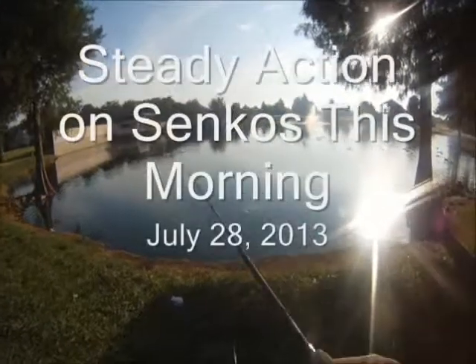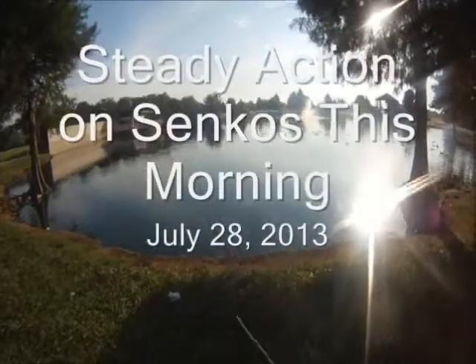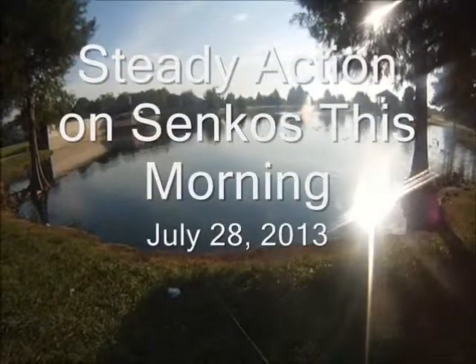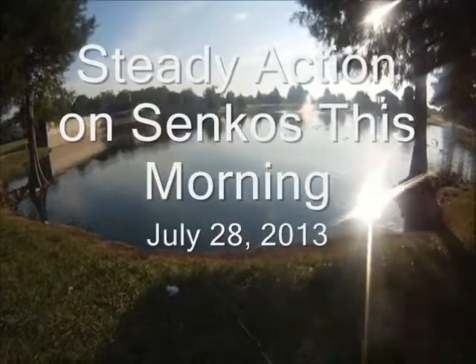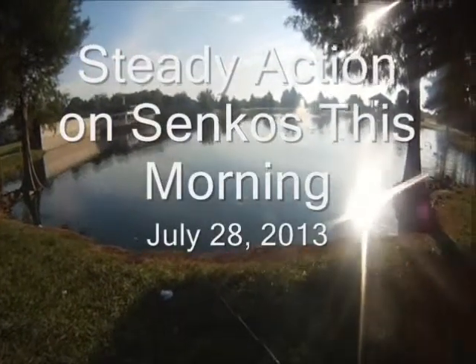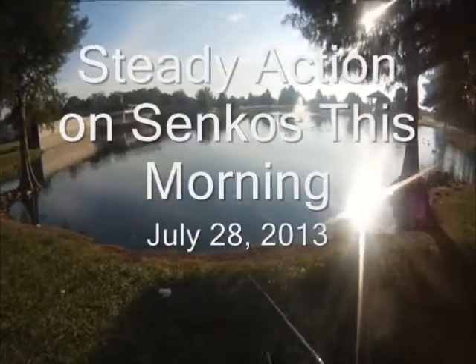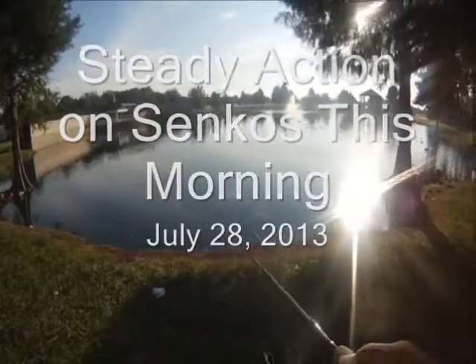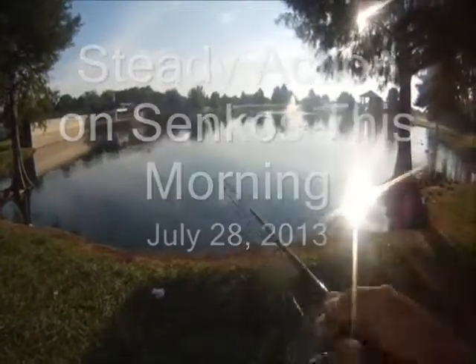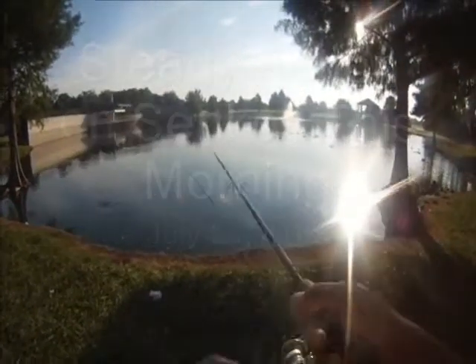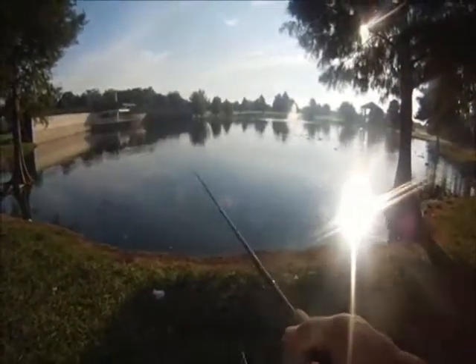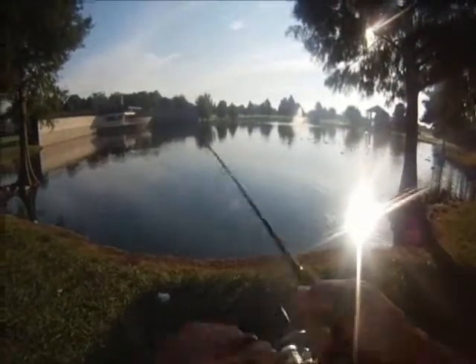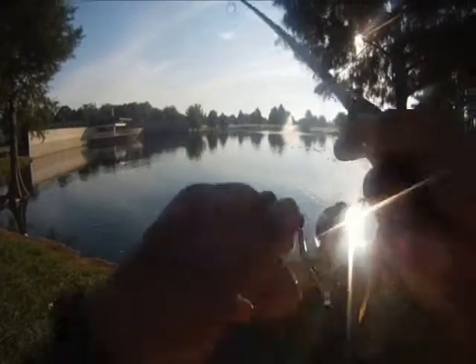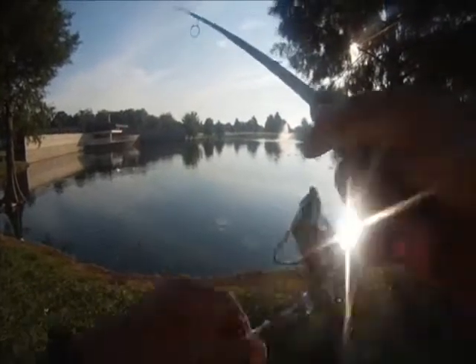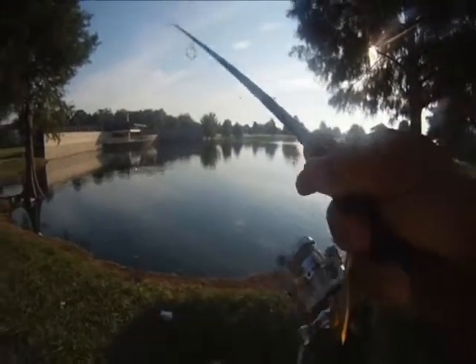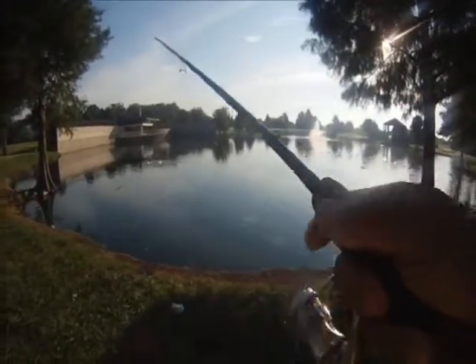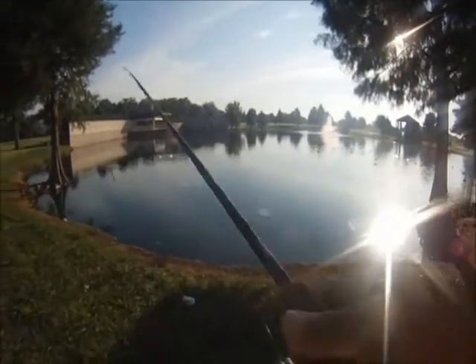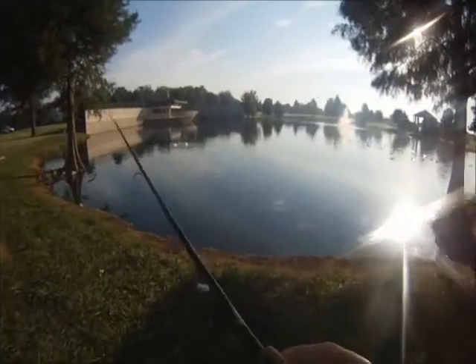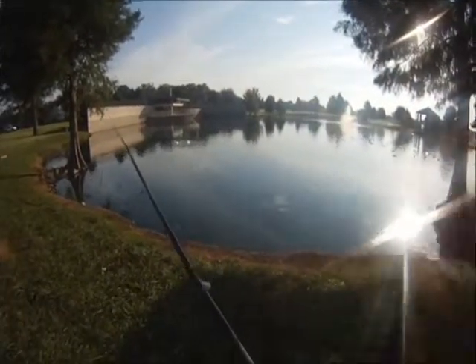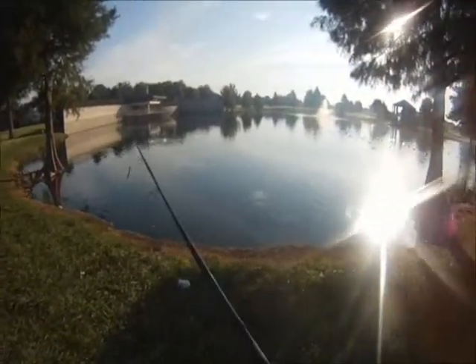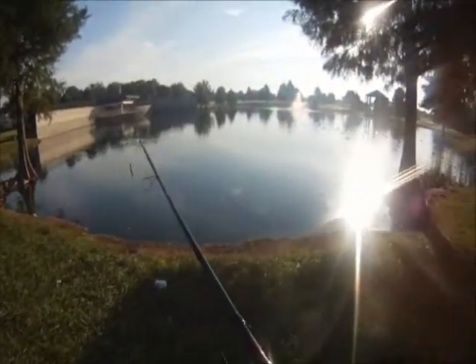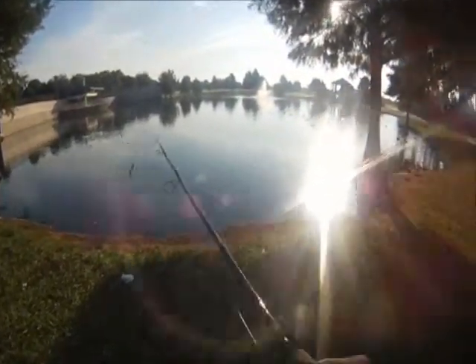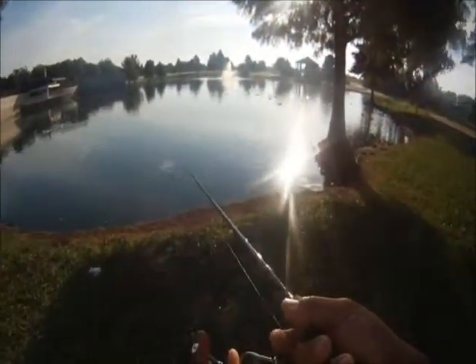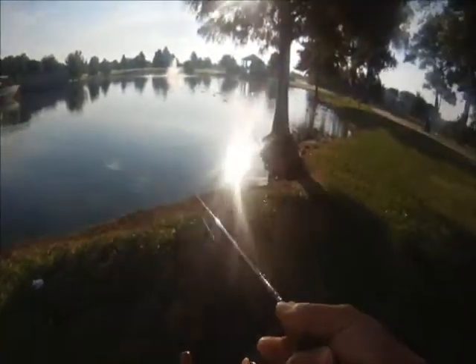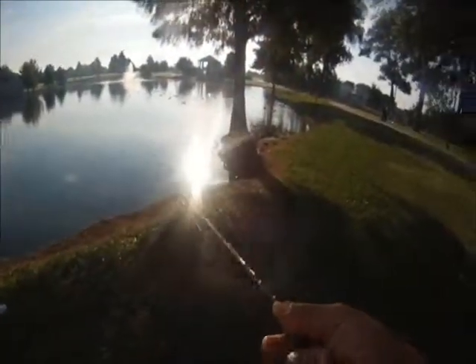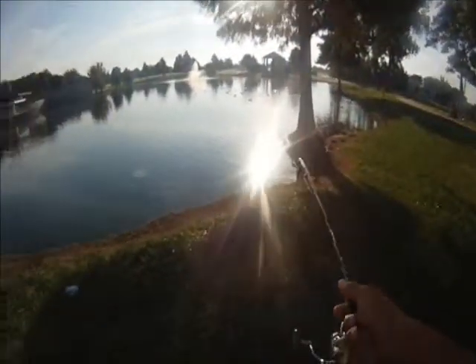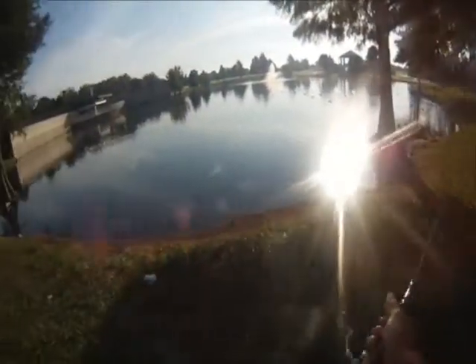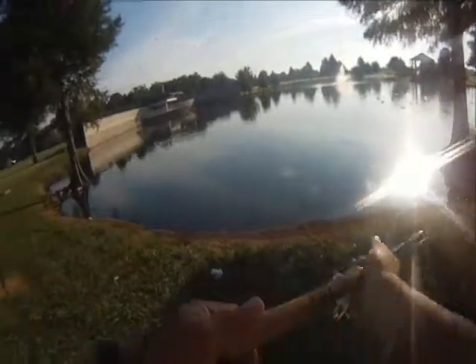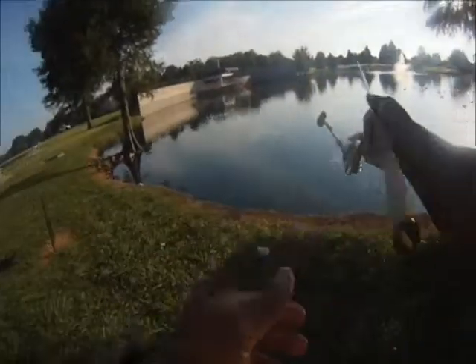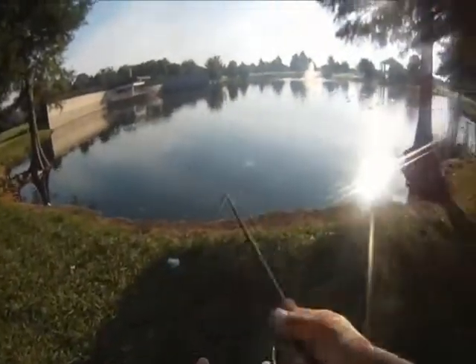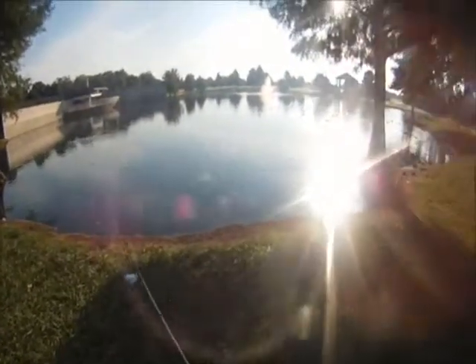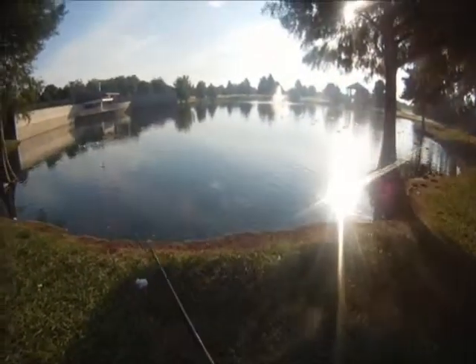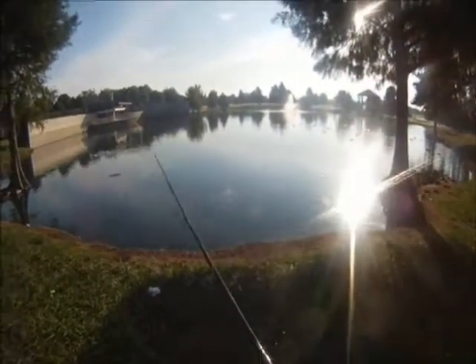Steady action on Senkos this morning, July 28, 2013. This first shot is a miss, so we're having to try again. It hit the Senko as we were retrieving it in.